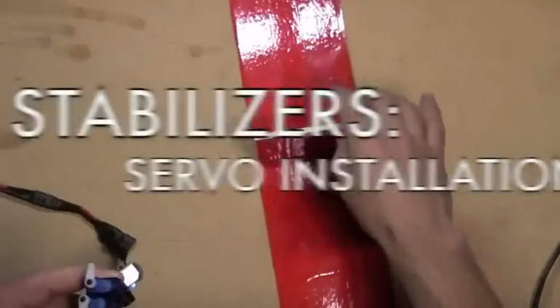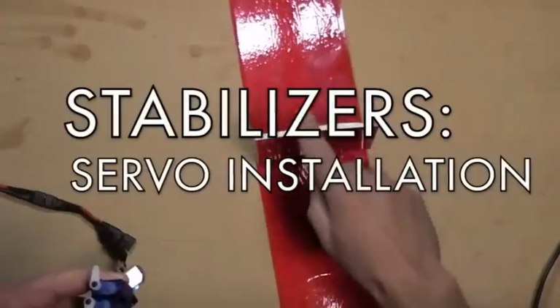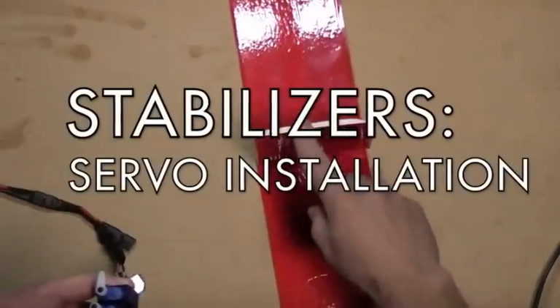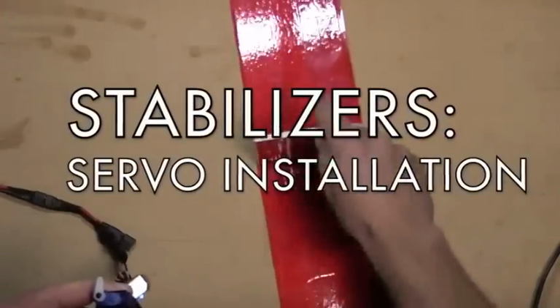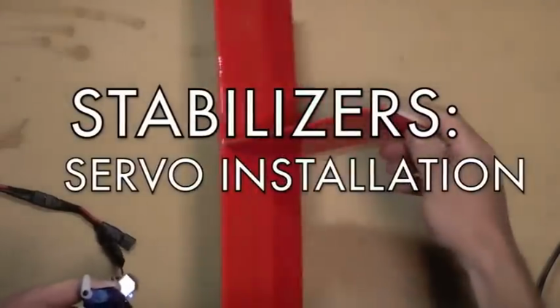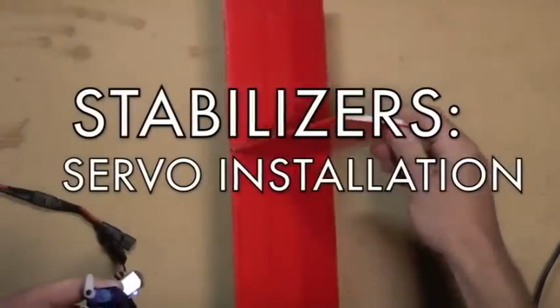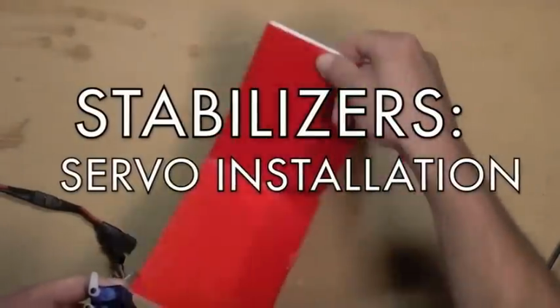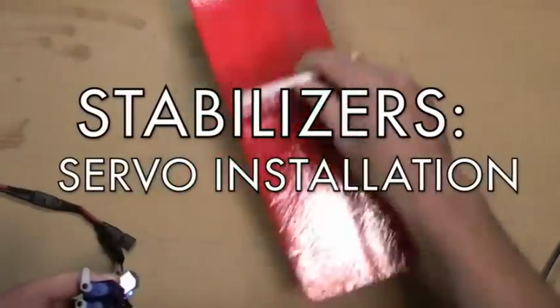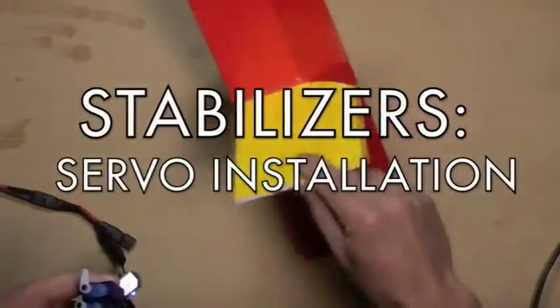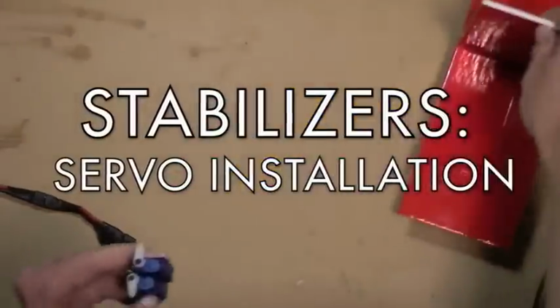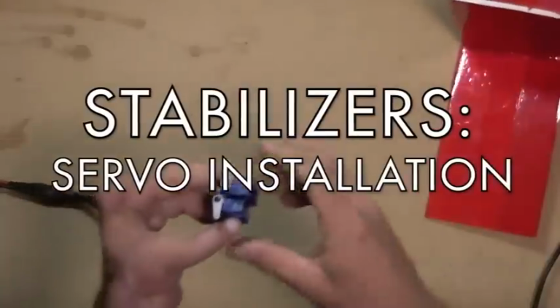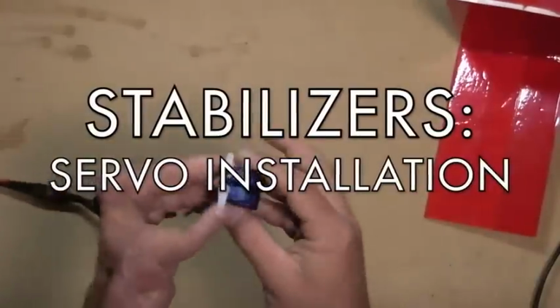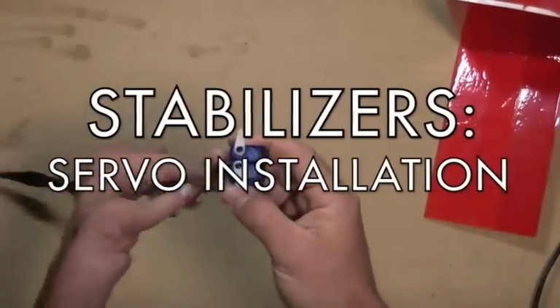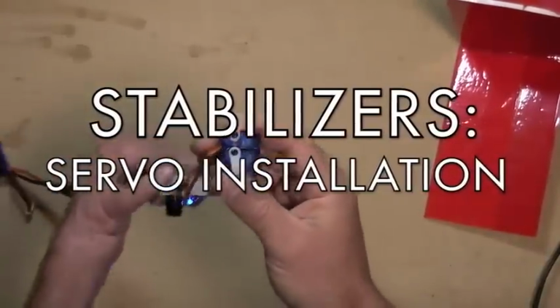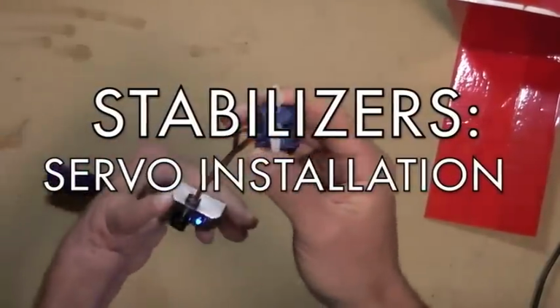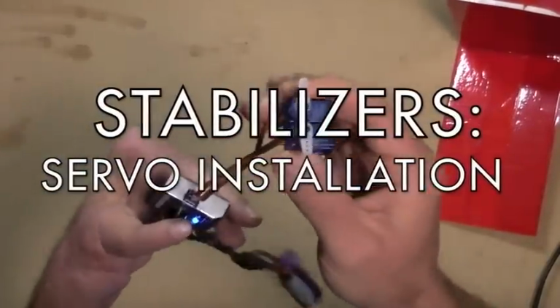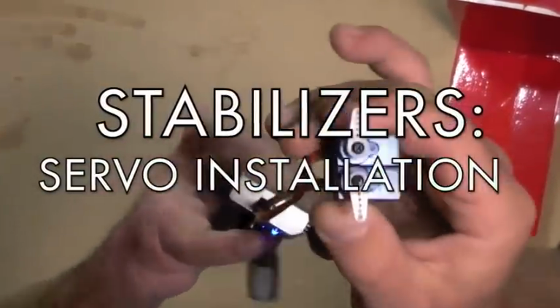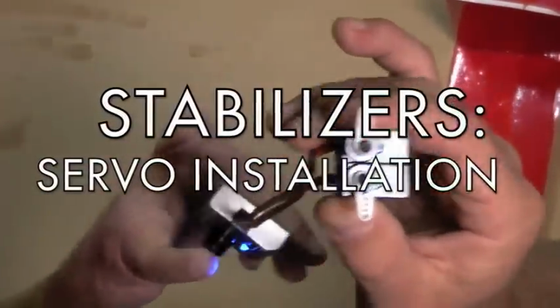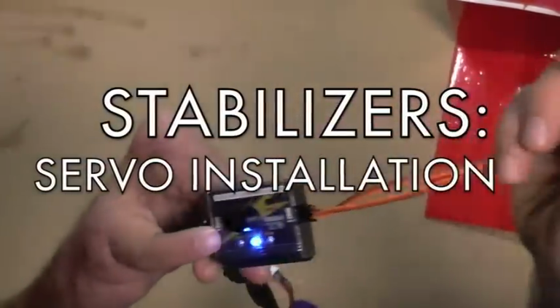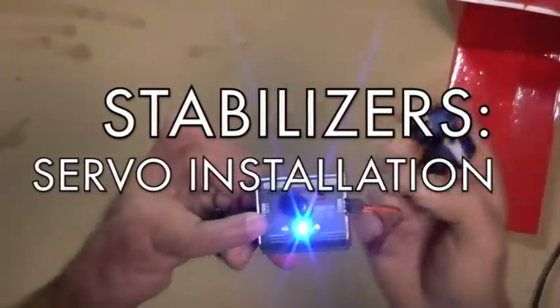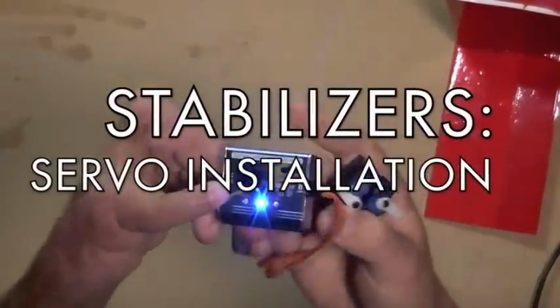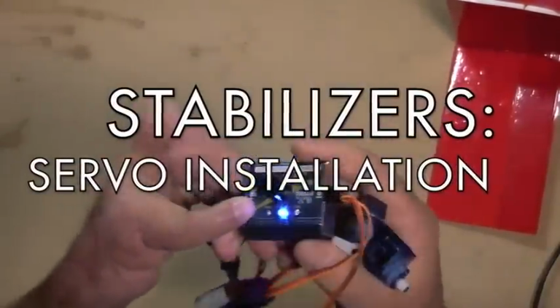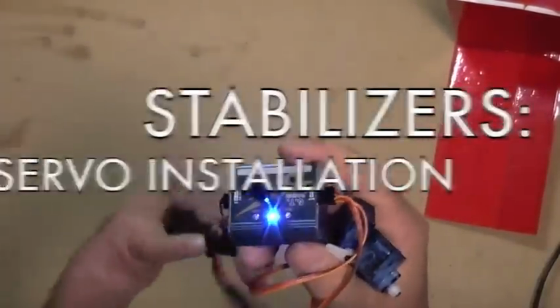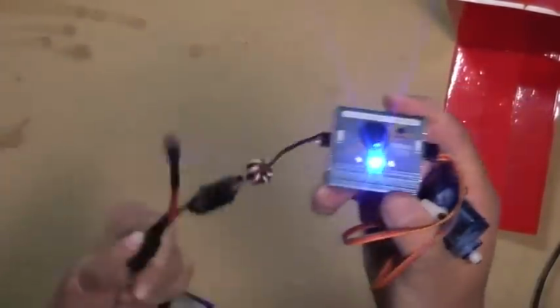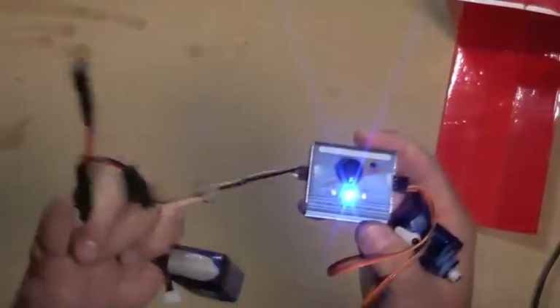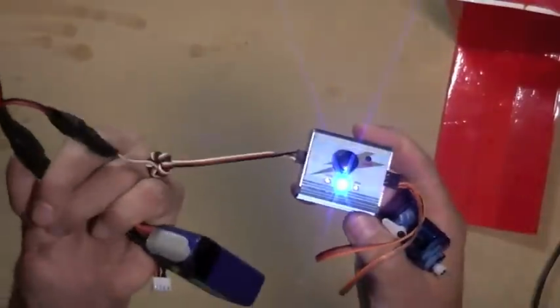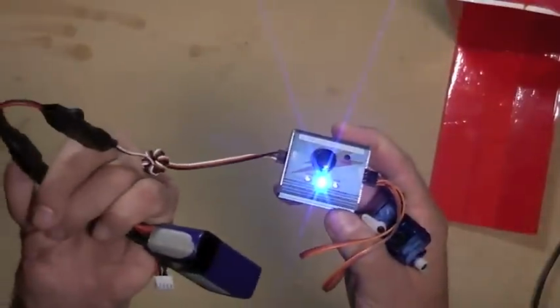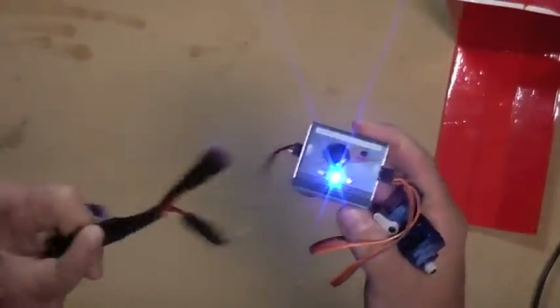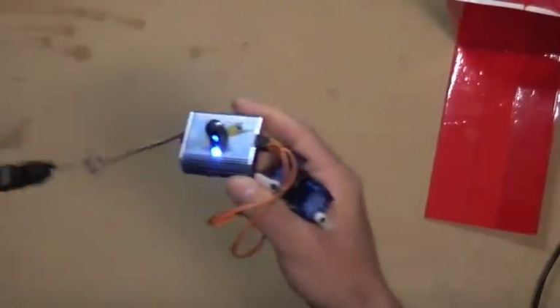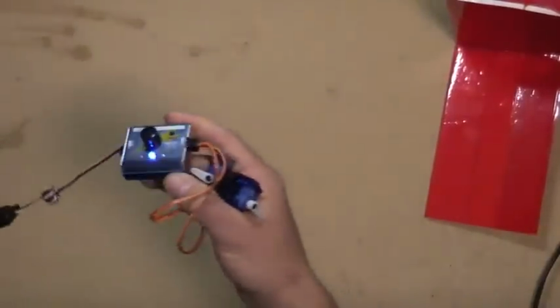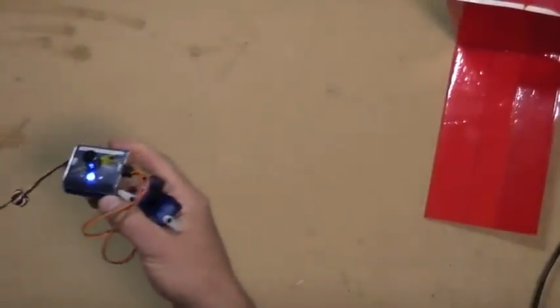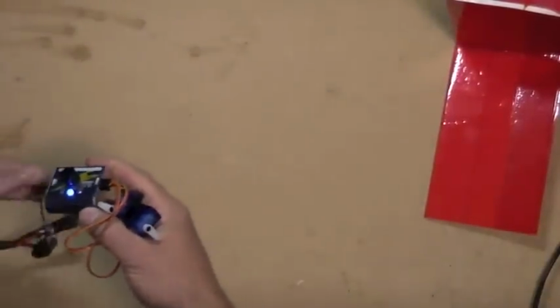Before applying your servos to your vertical and horizontal stabilizers with rudder and elevator, you want to ensure that the servos are centered. You can use a servo tester like this hooked up to a battery and BEC, or you can use your receiver if you like.